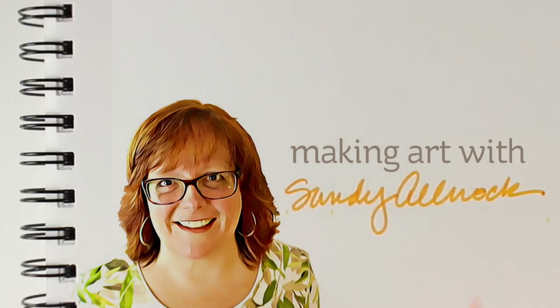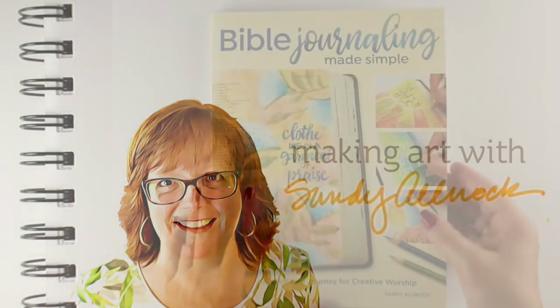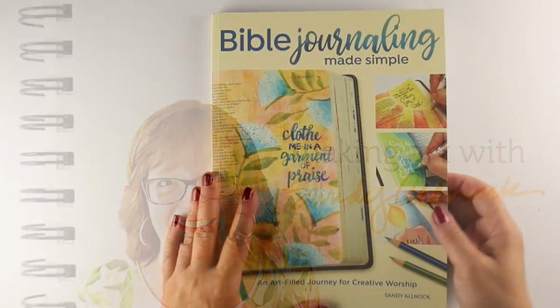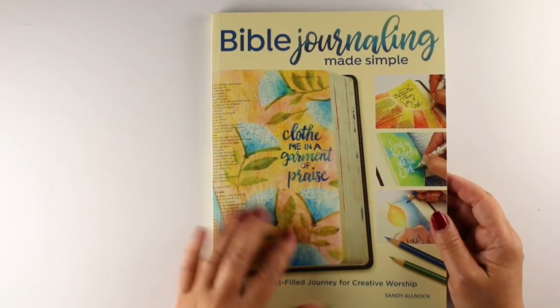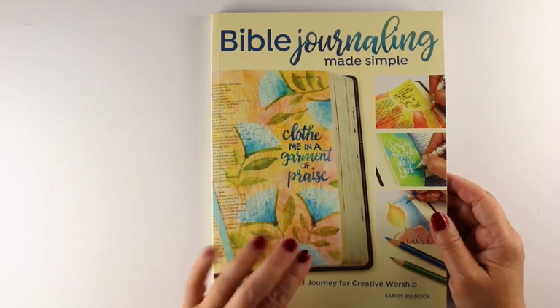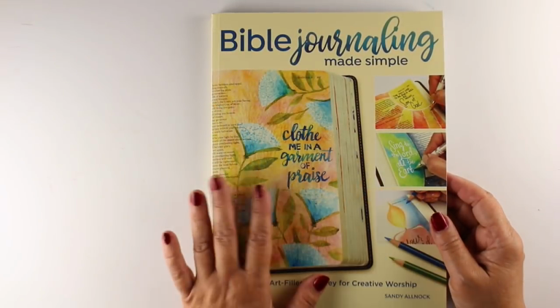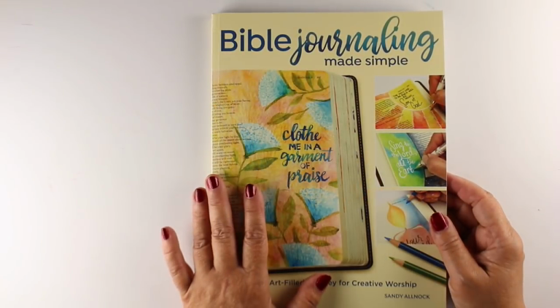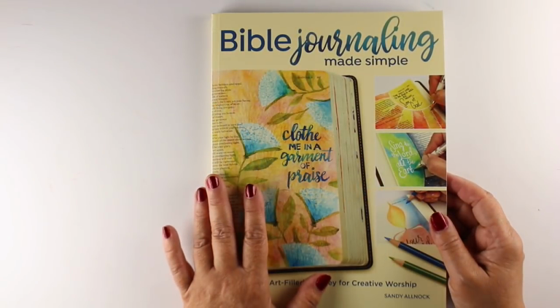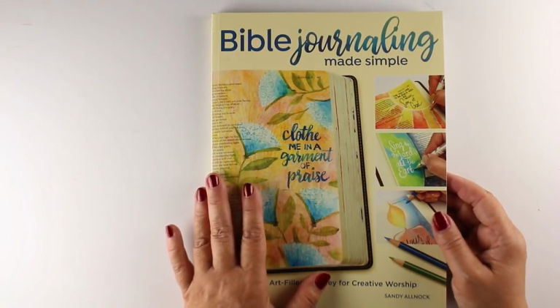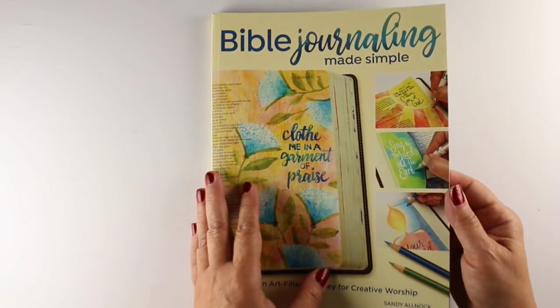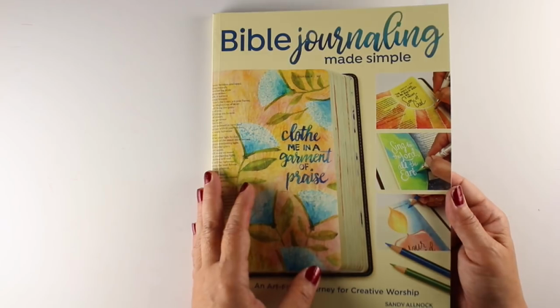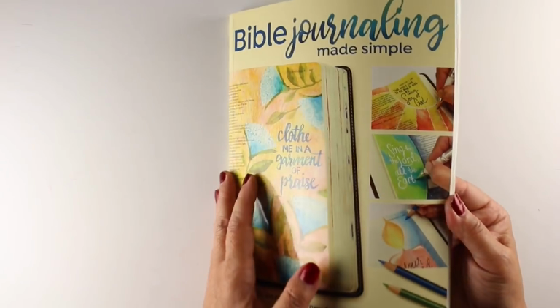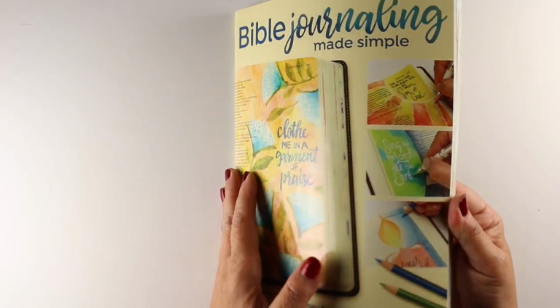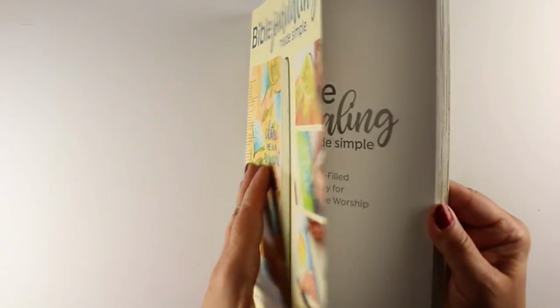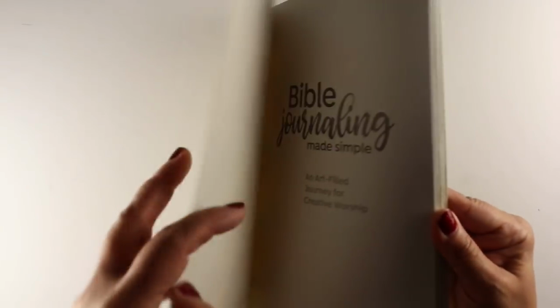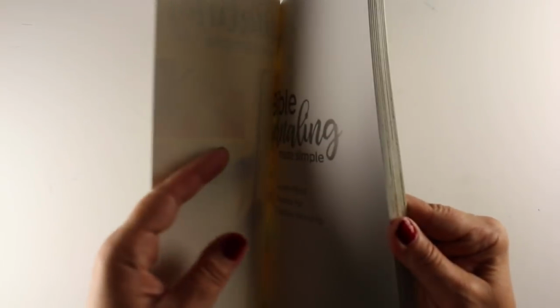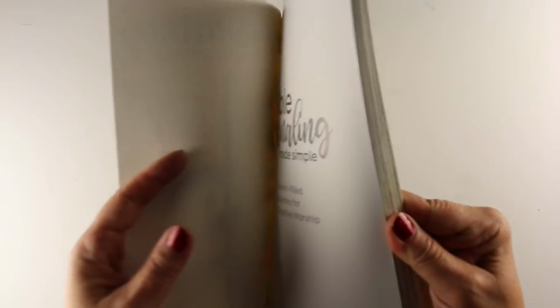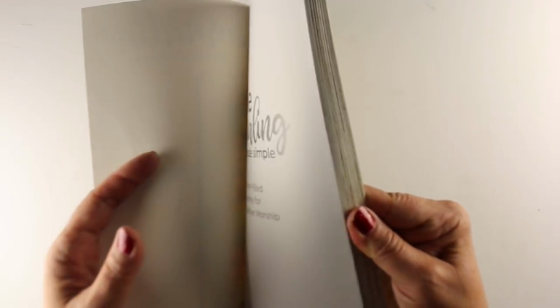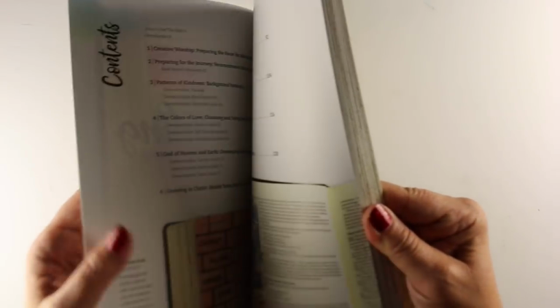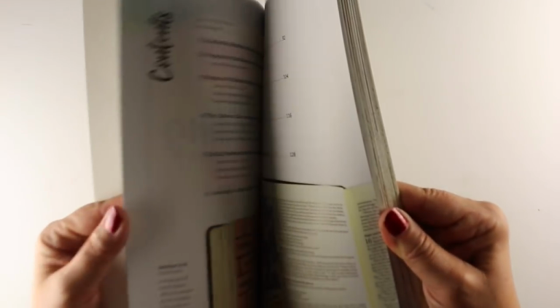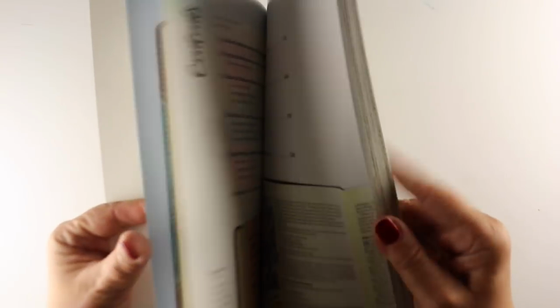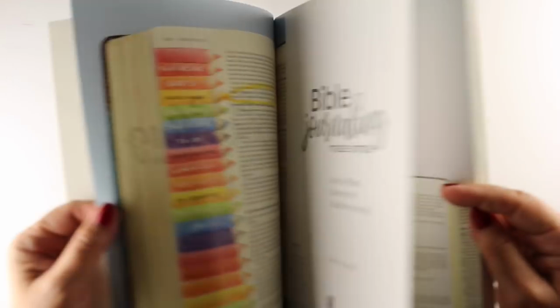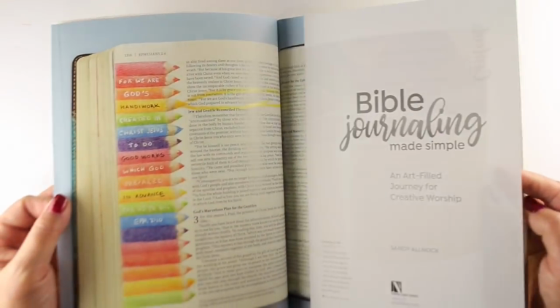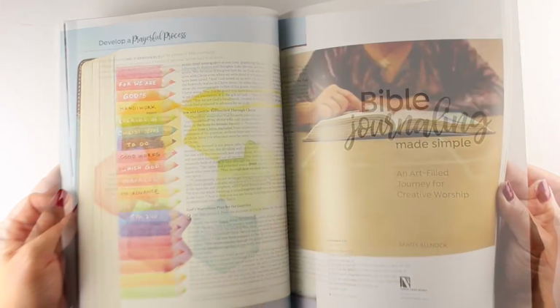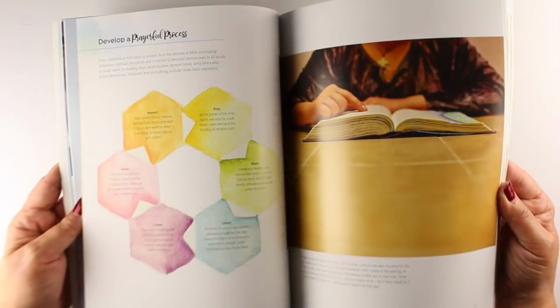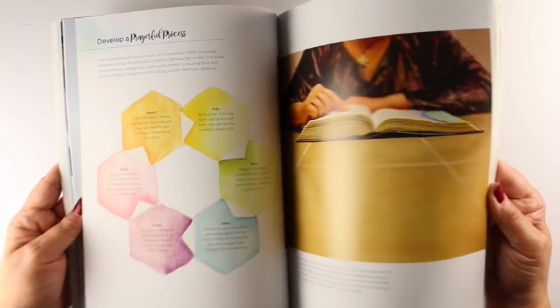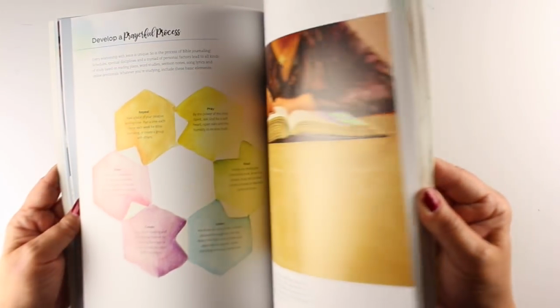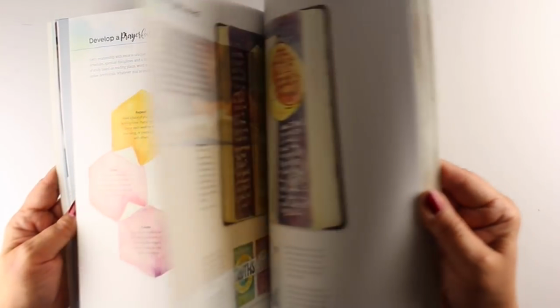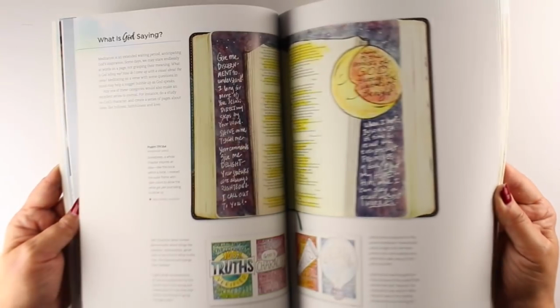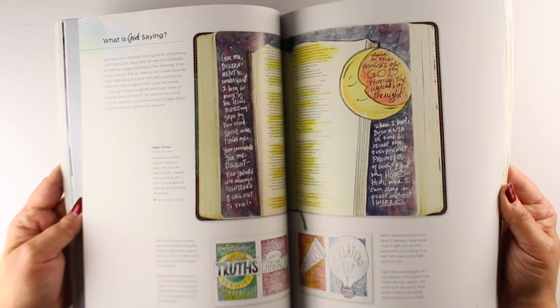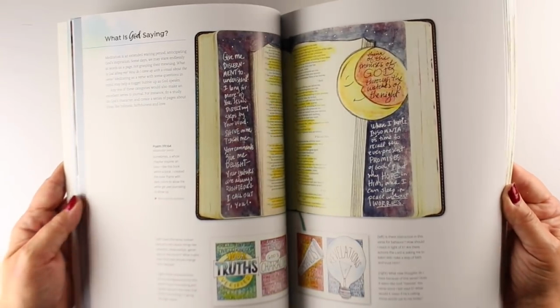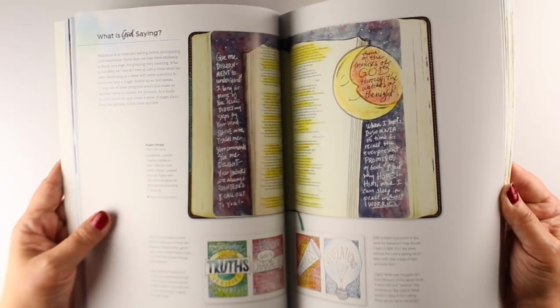I feel like I have given birth! I don't really know what giving birth is like, but that's what it feels like. I've been waiting so long to see my finished books, but they are finally here. Today is release day, and I'm doing a quick flip through here on this channel.